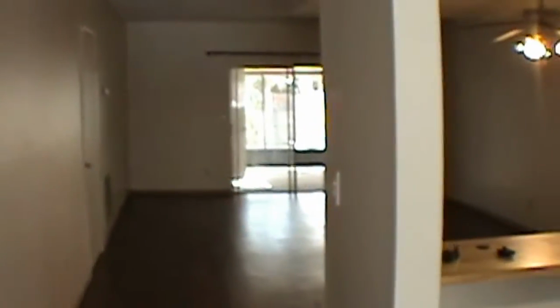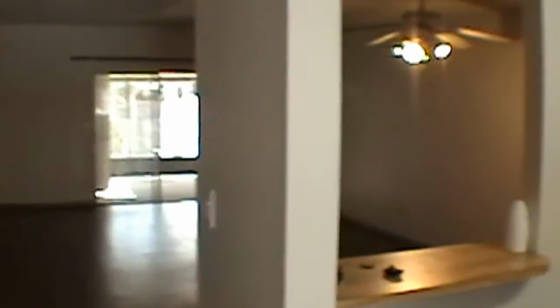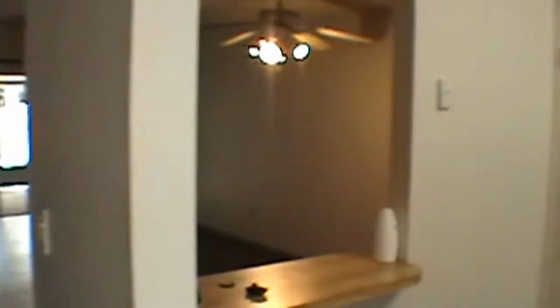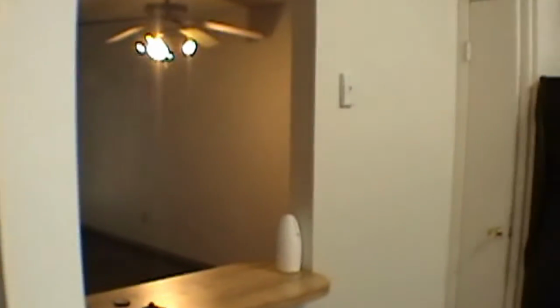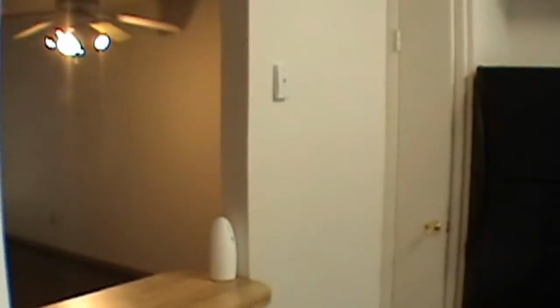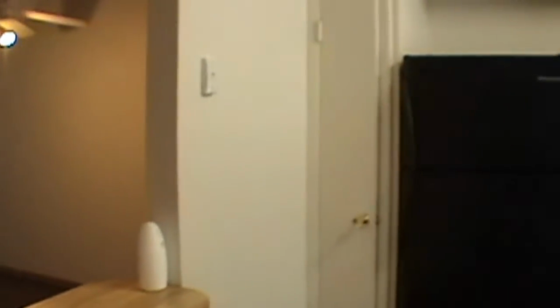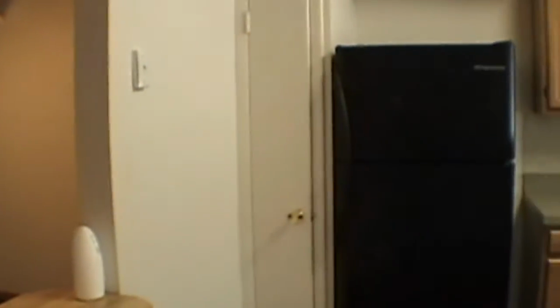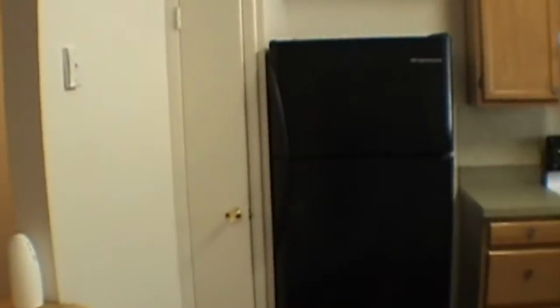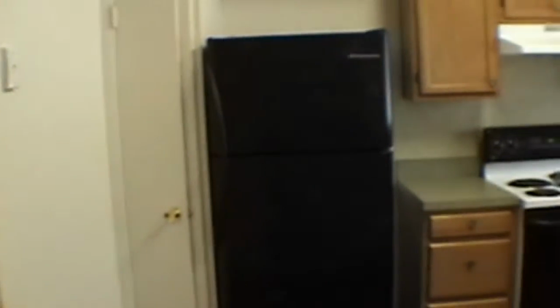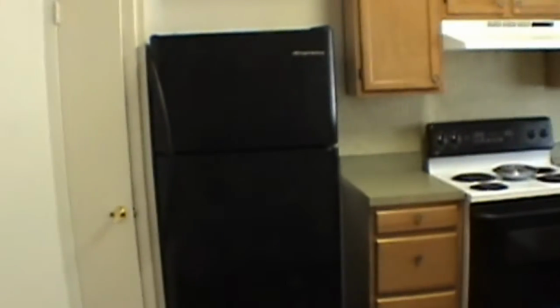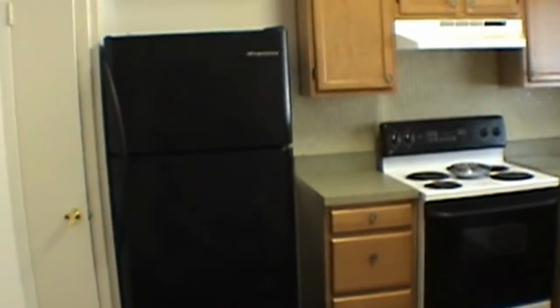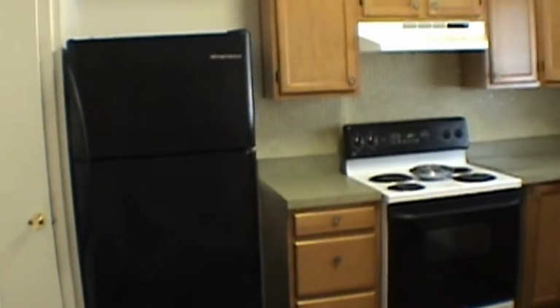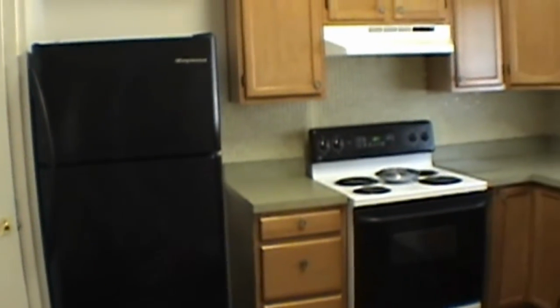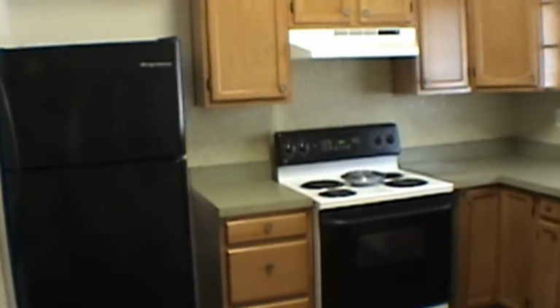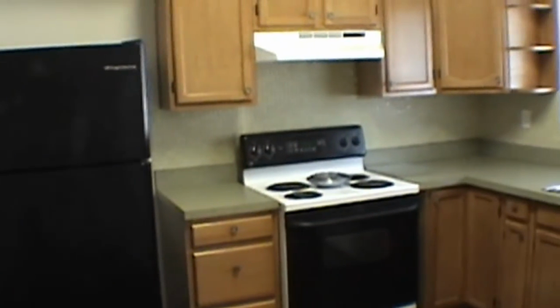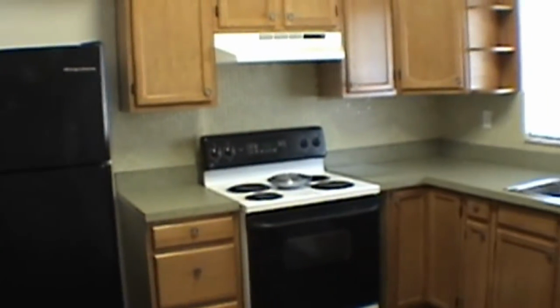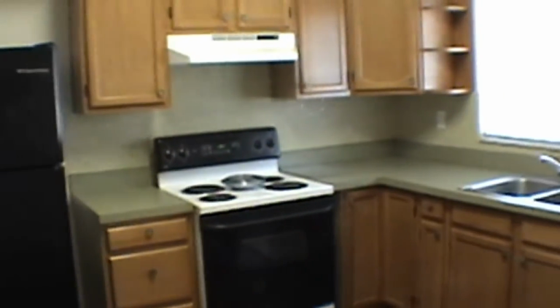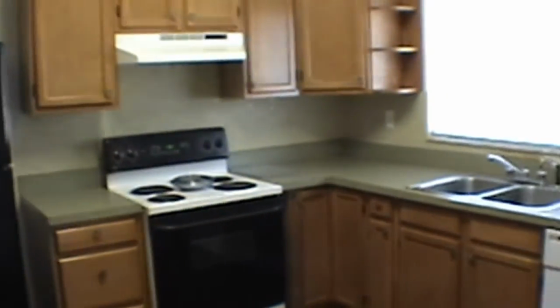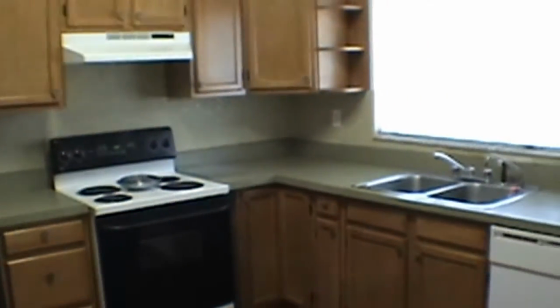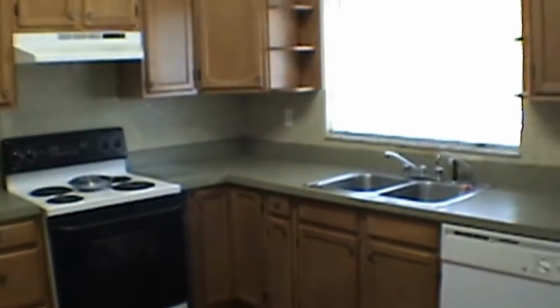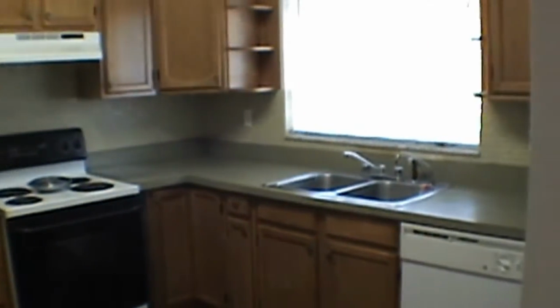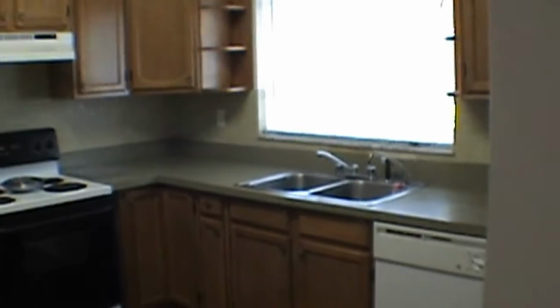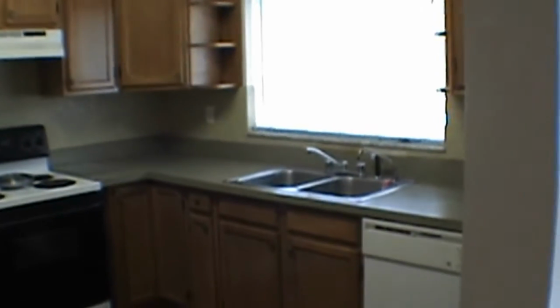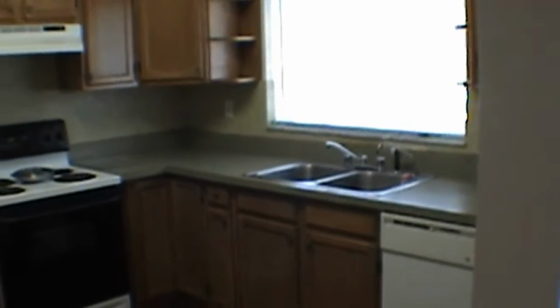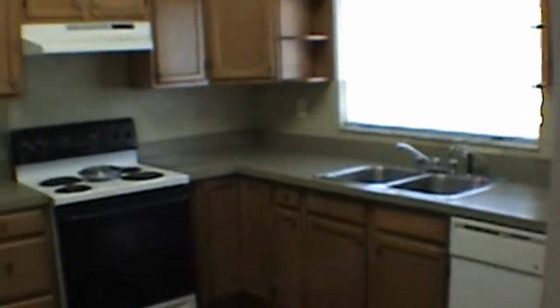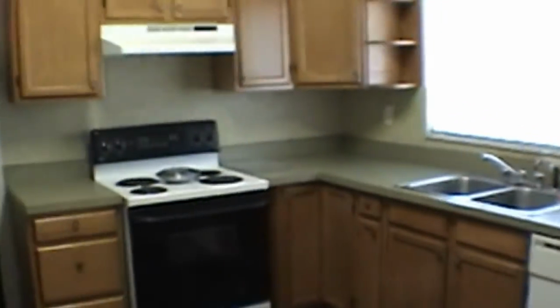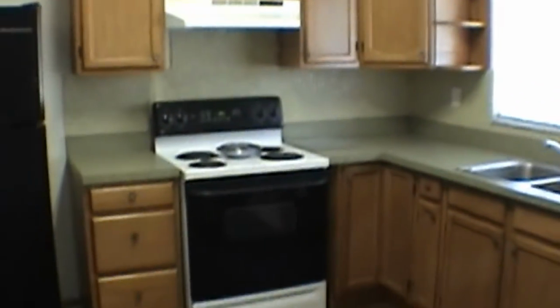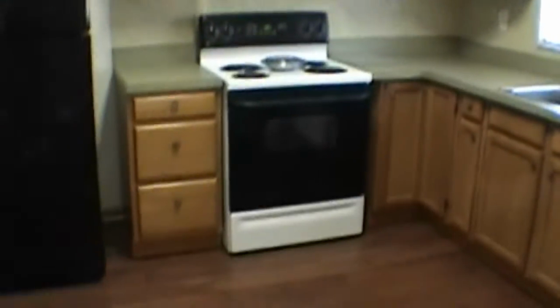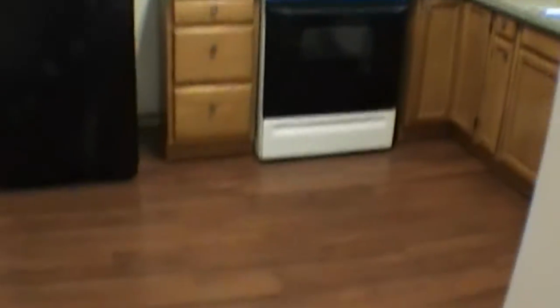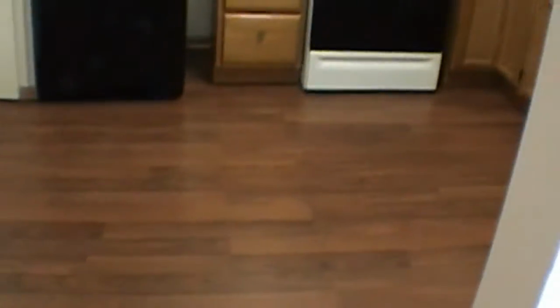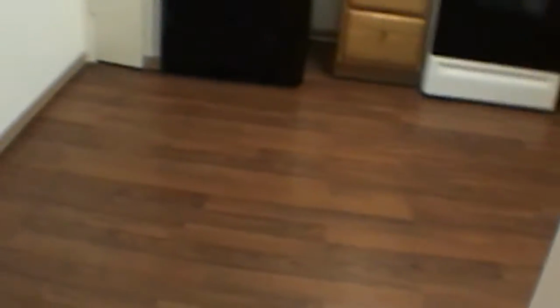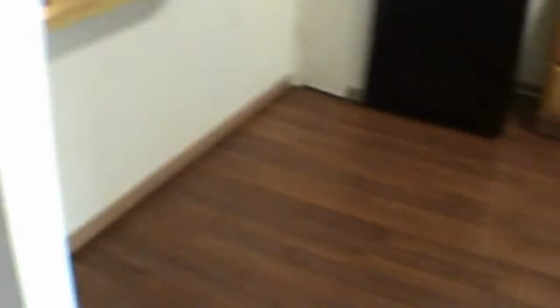Nice, big, large kitchen area. Refrigerator, range, dishwasher, disposal. All wood cabinets. Again, all wood flooring.